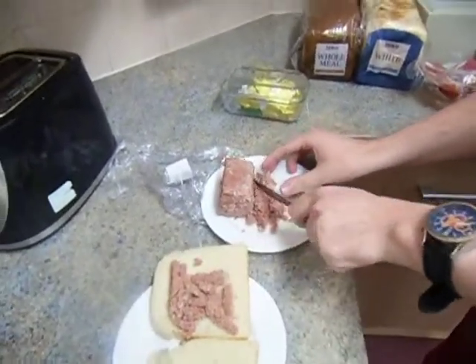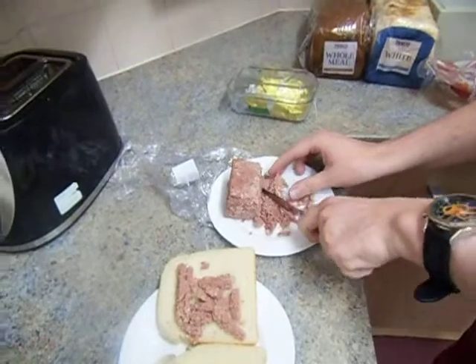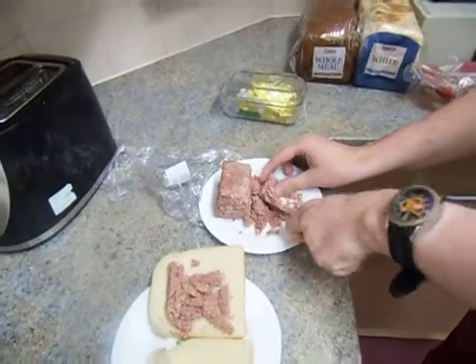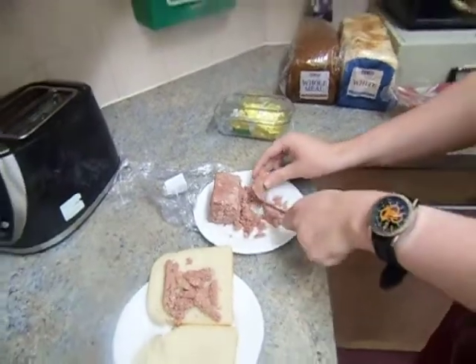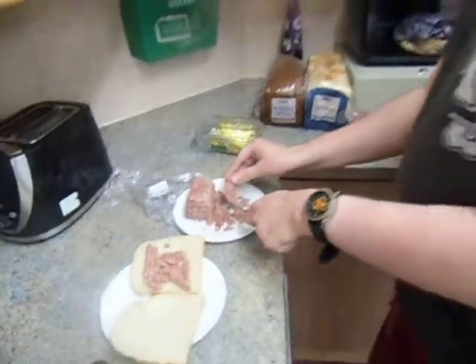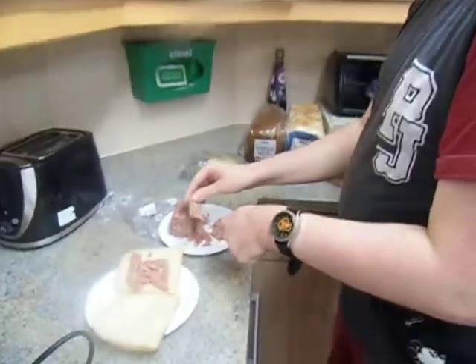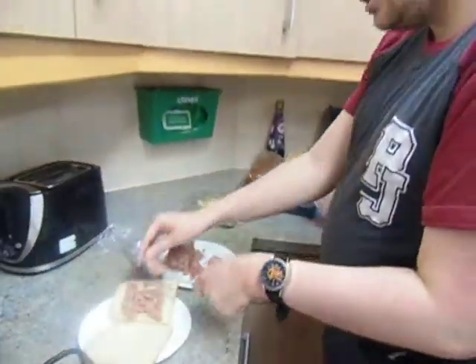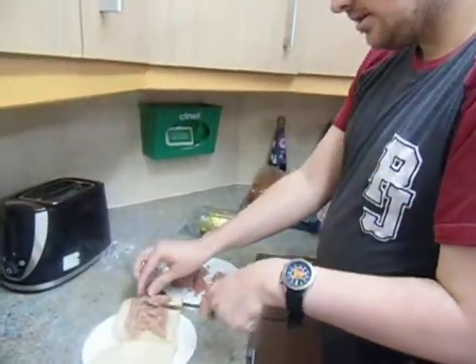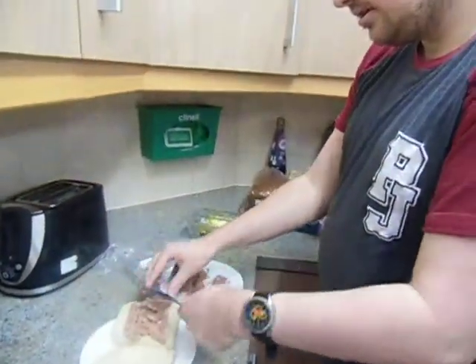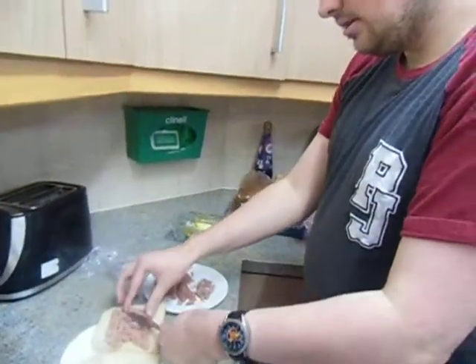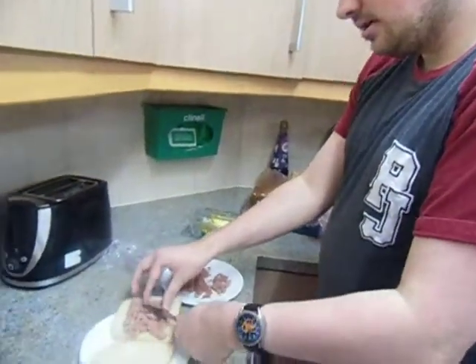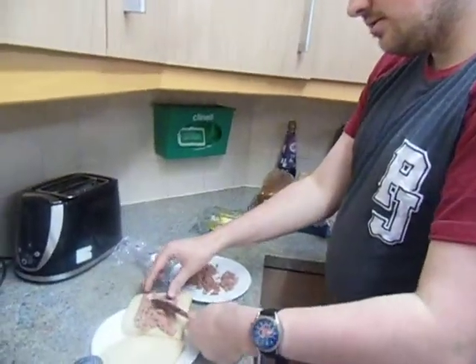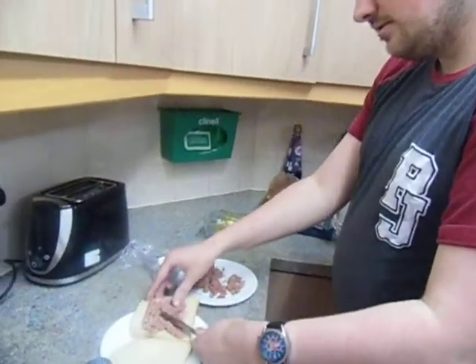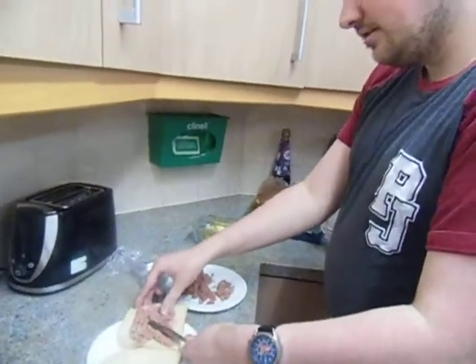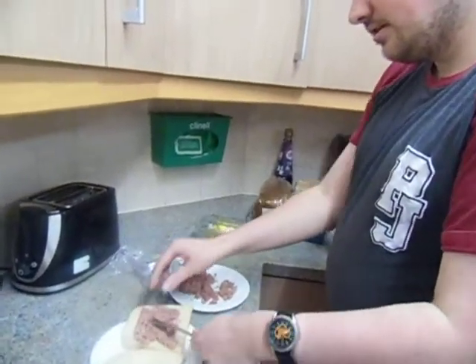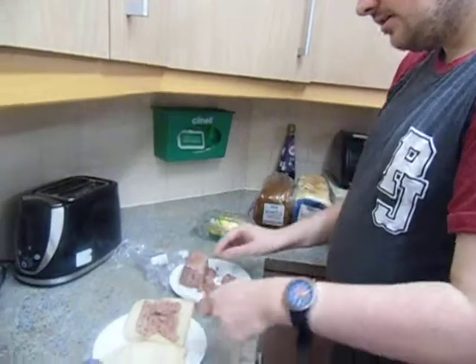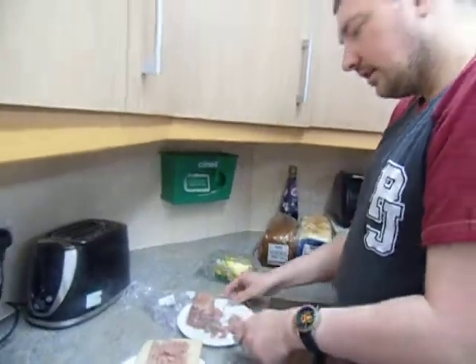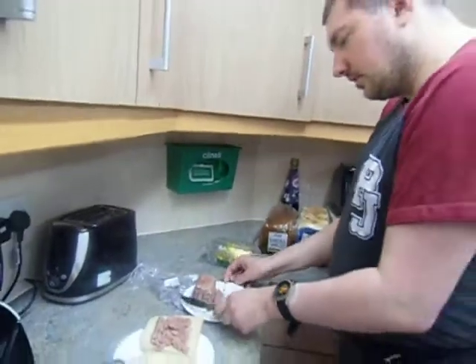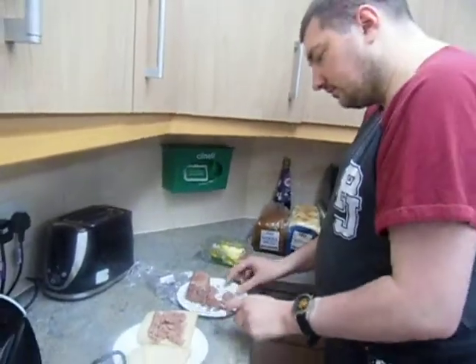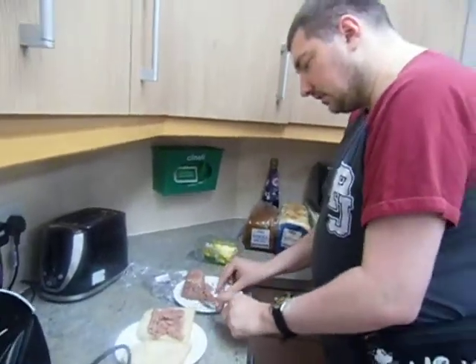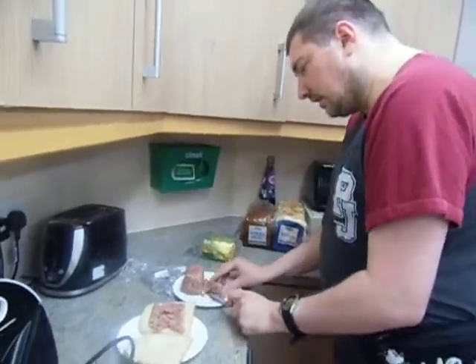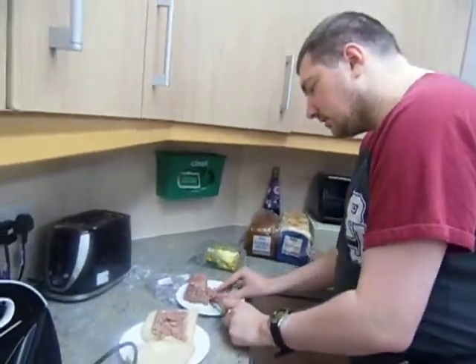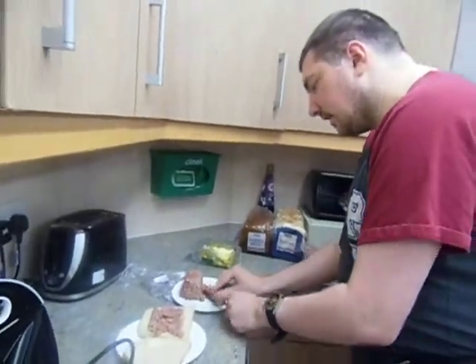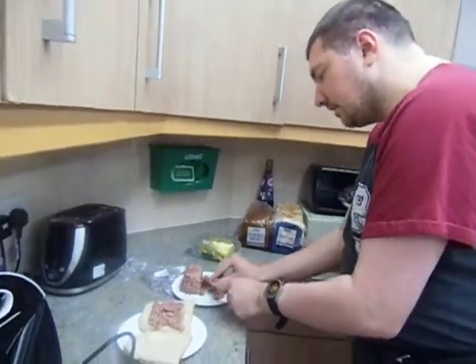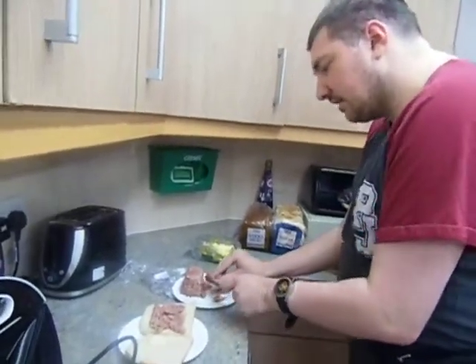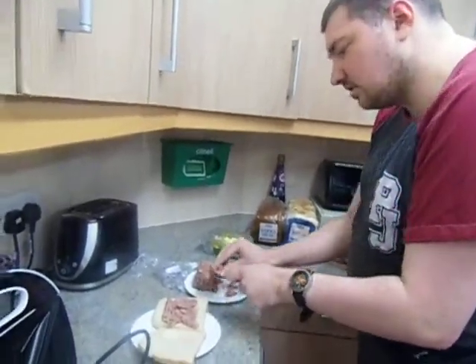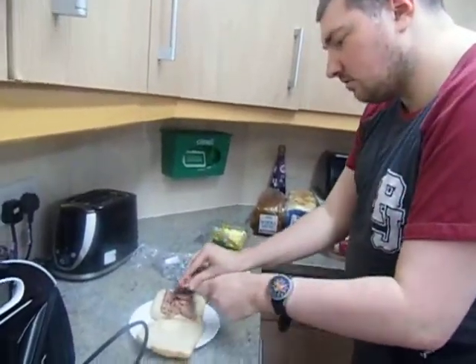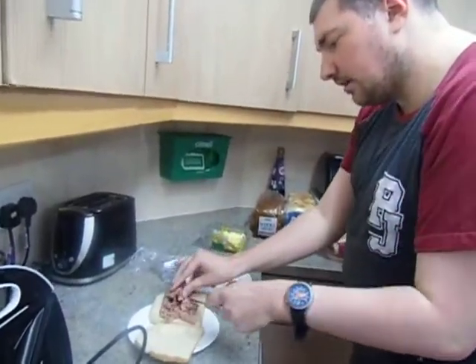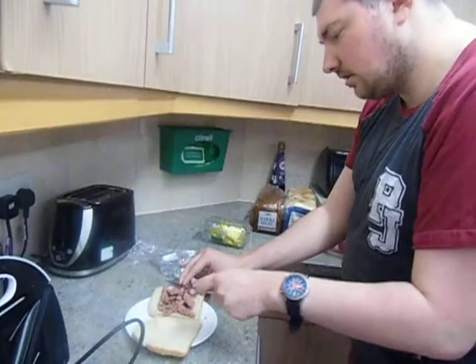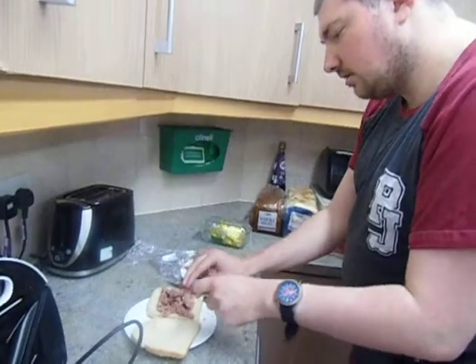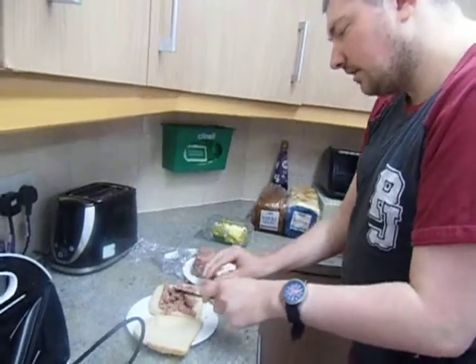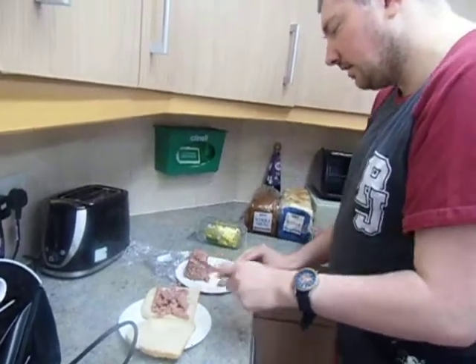And just some more like this. Like that. Add the last little bits to the plate, like that.